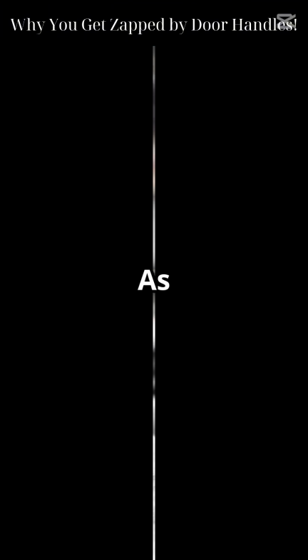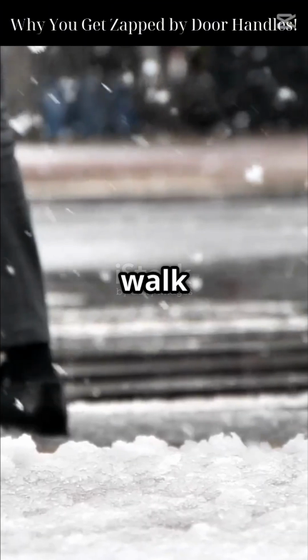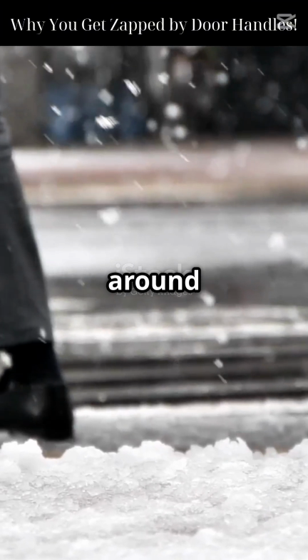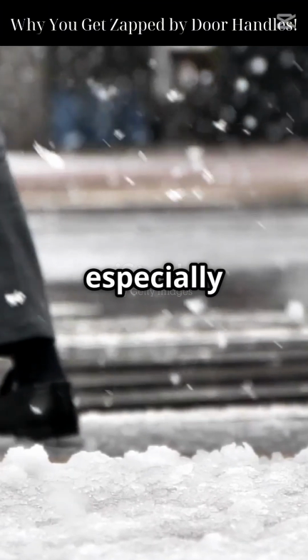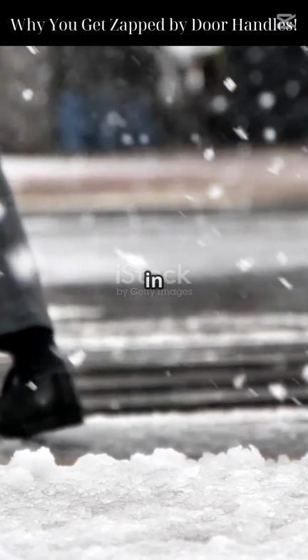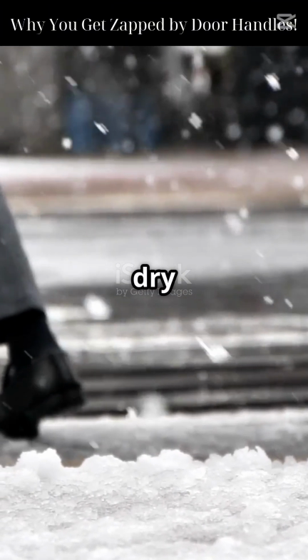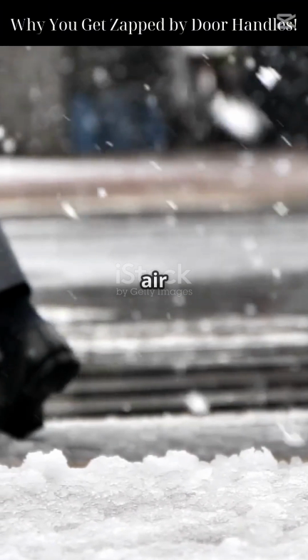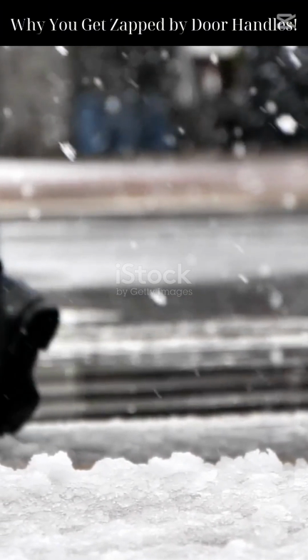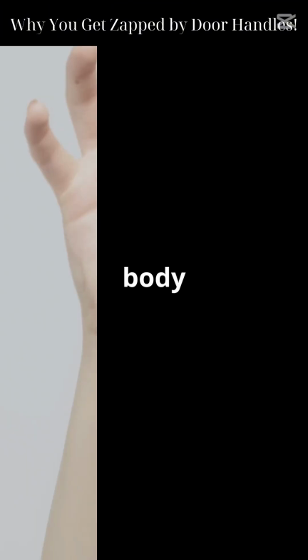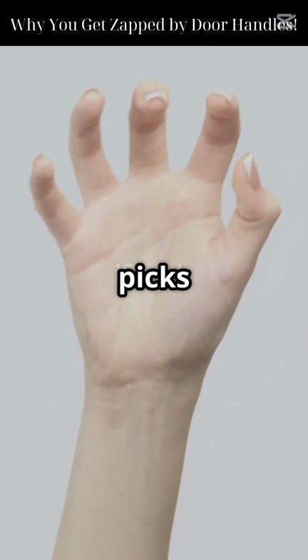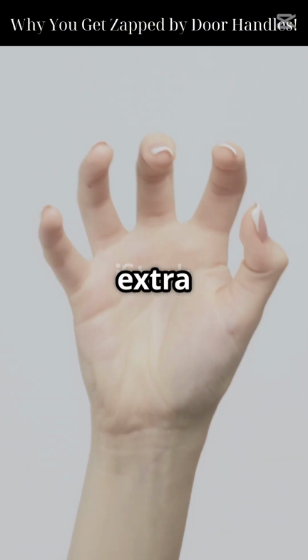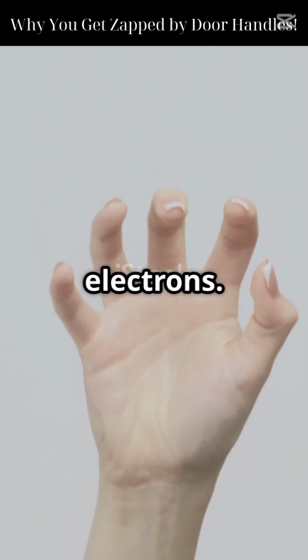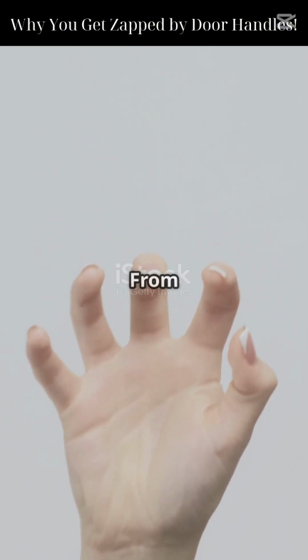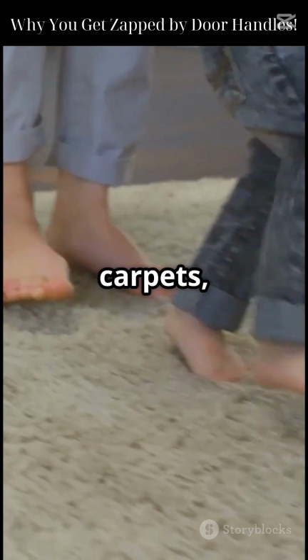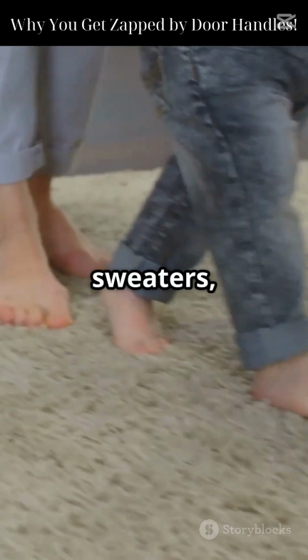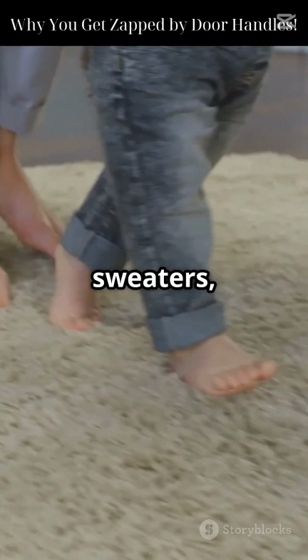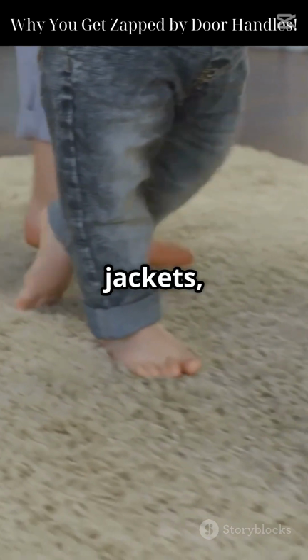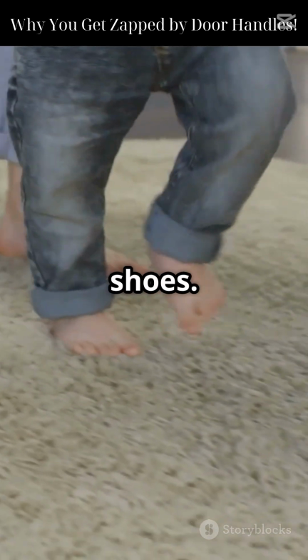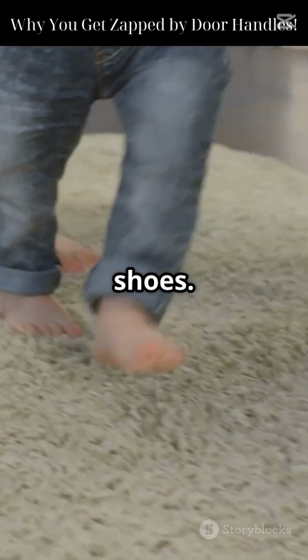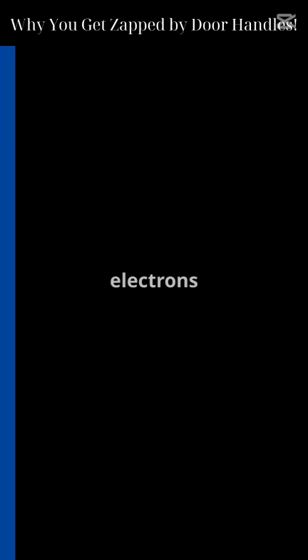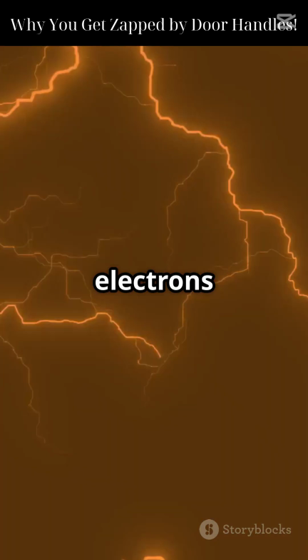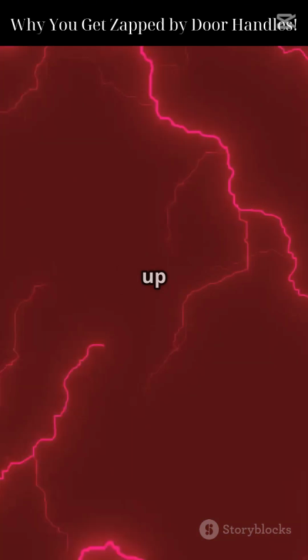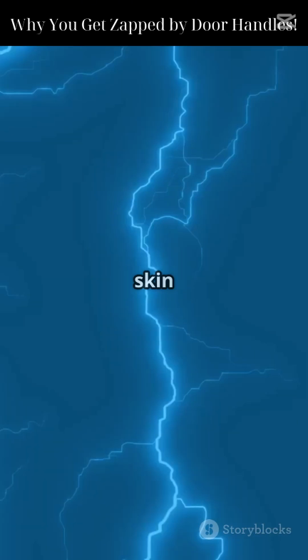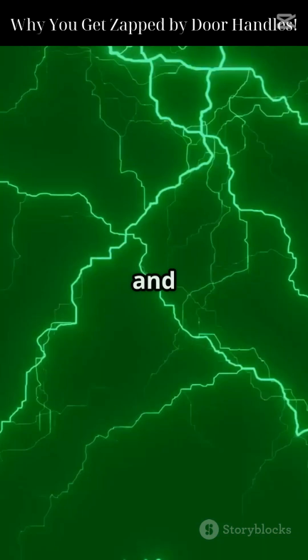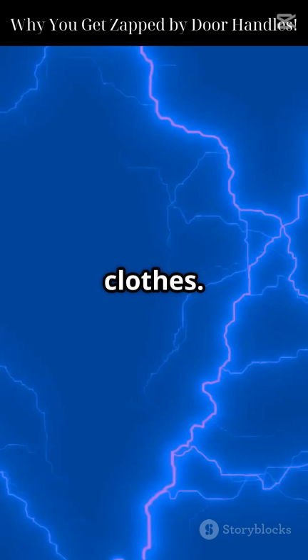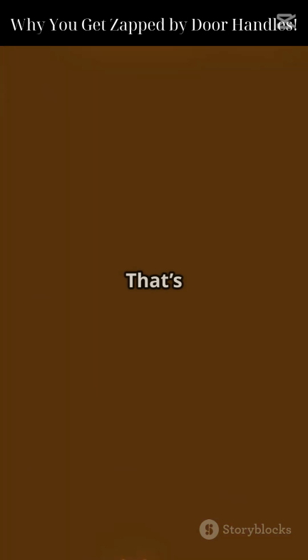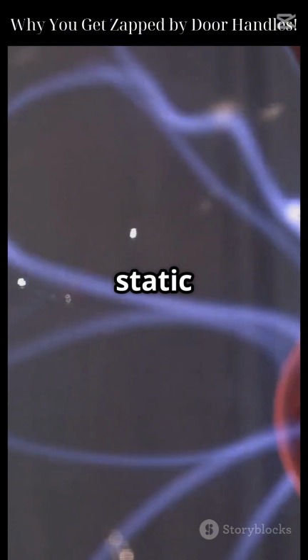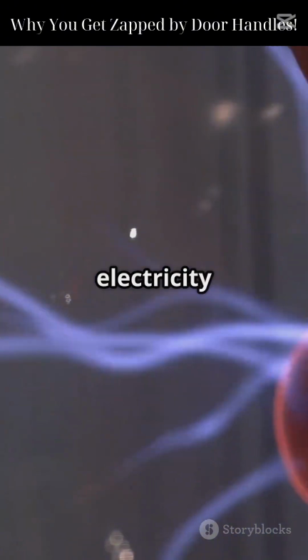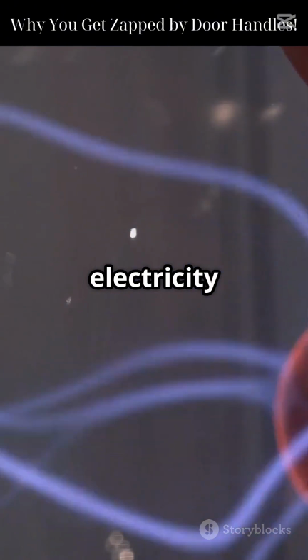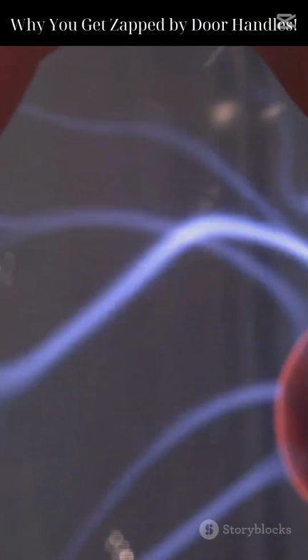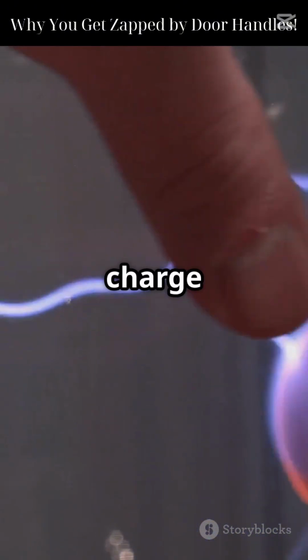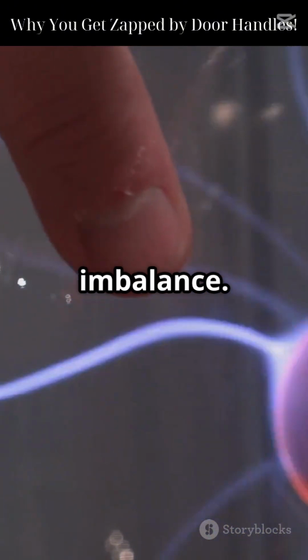As you walk around, especially in dry winter air, your body picks up extra electrons from carpets, sweaters, jackets, and shoes. These electrons build up on your skin and clothes. That's static electricity — a charge imbalance.